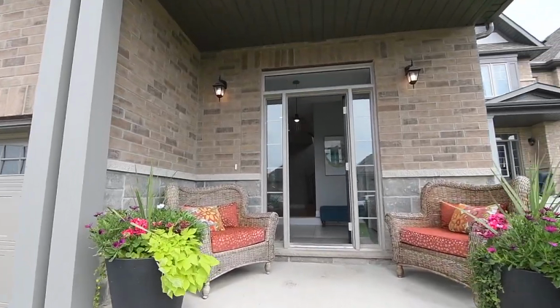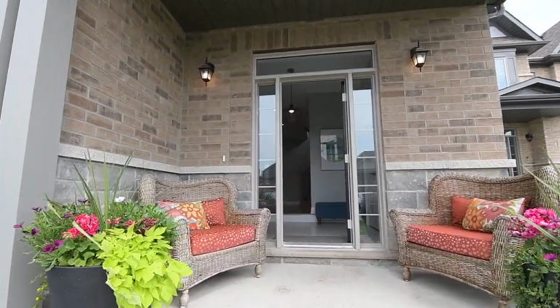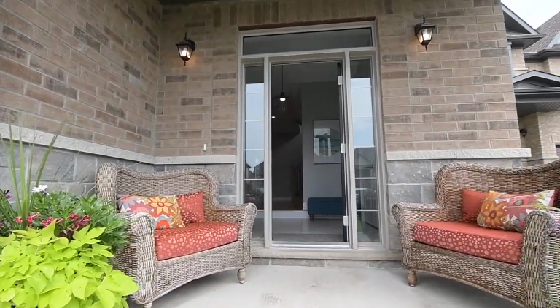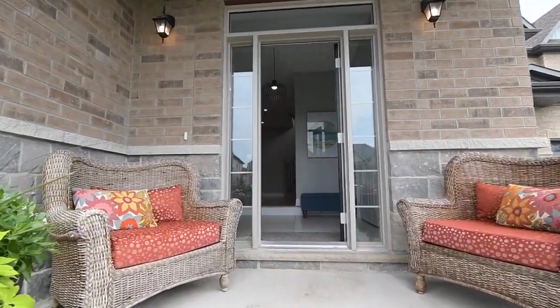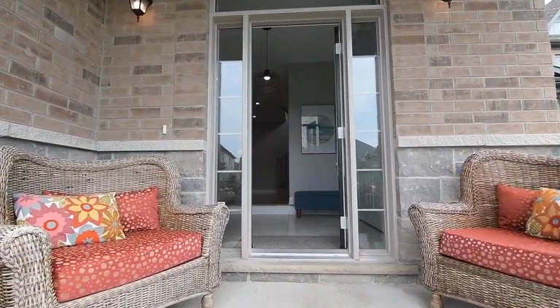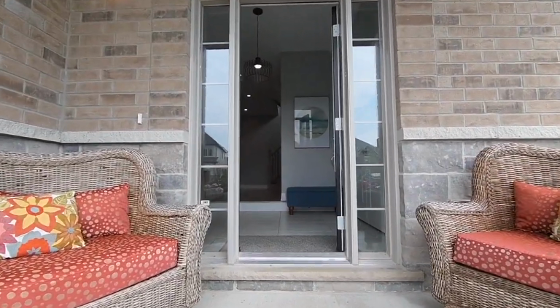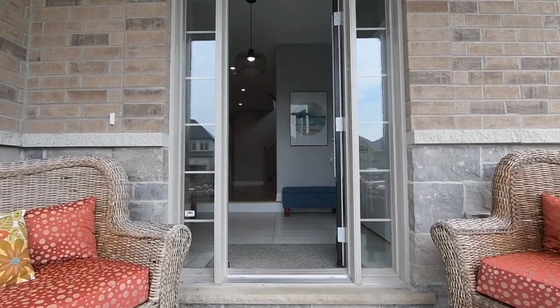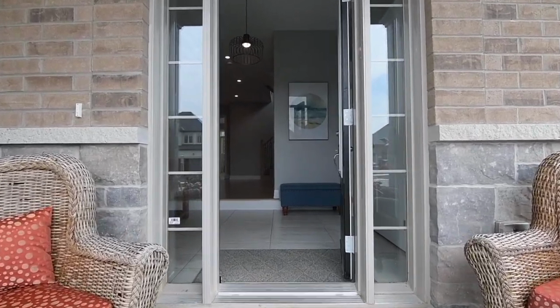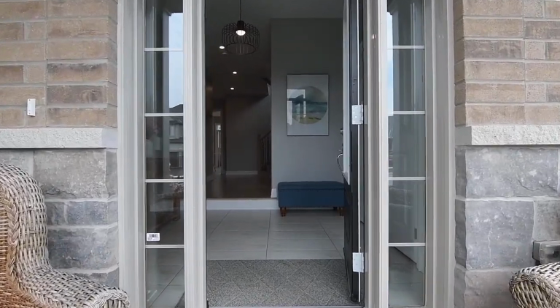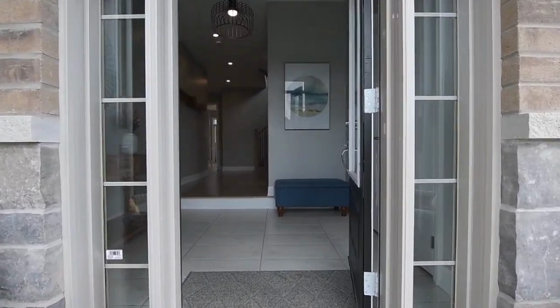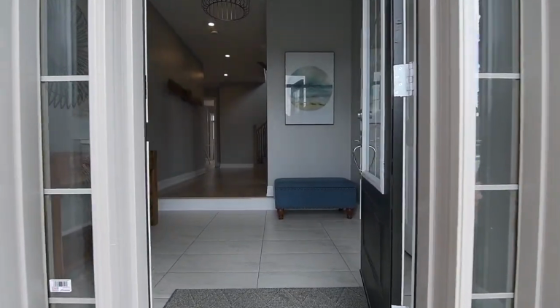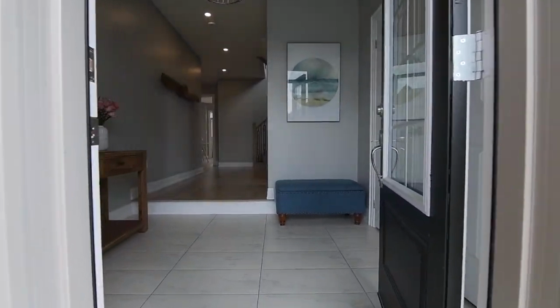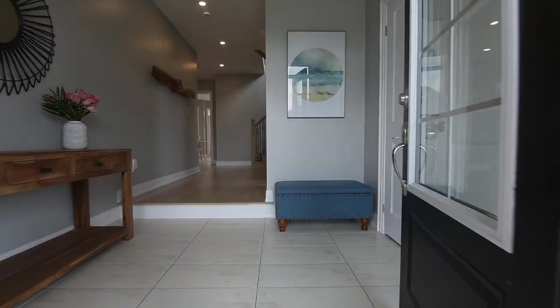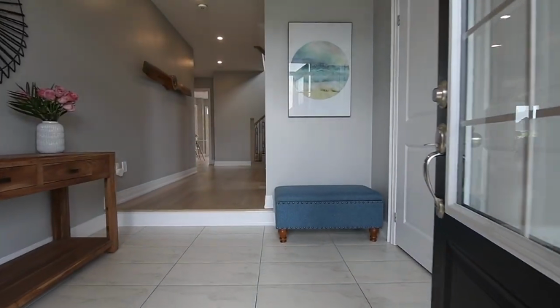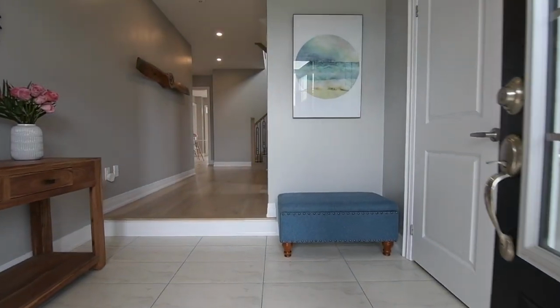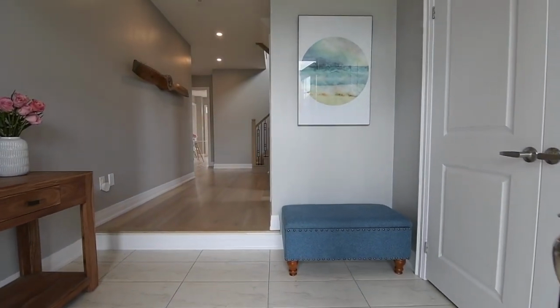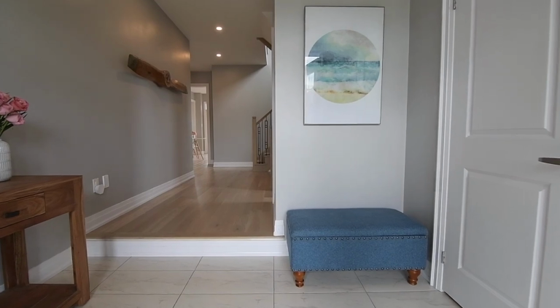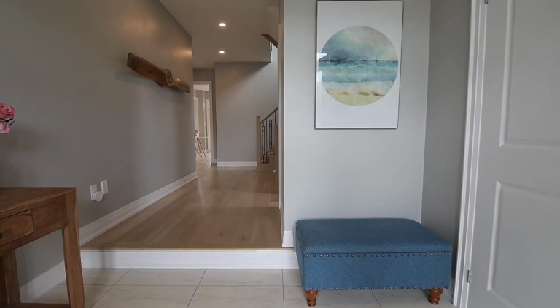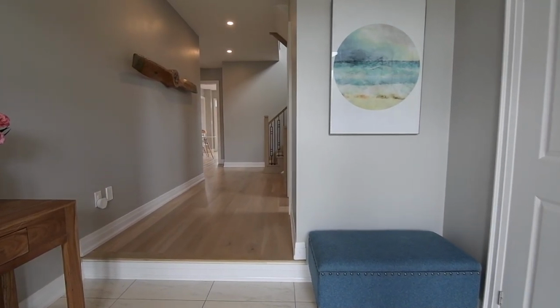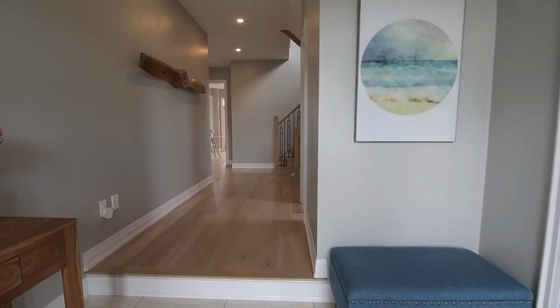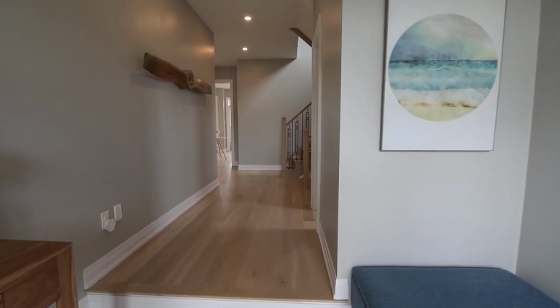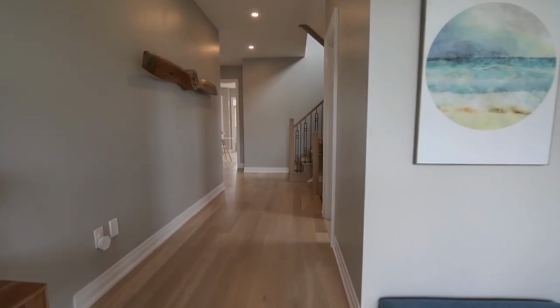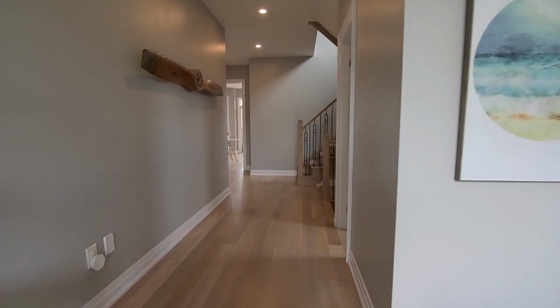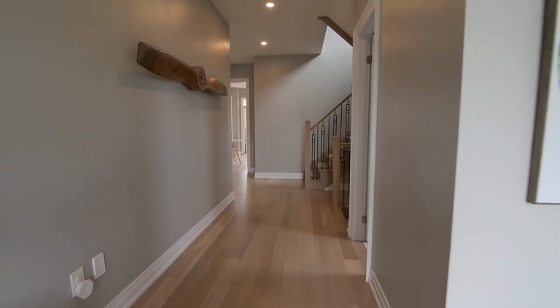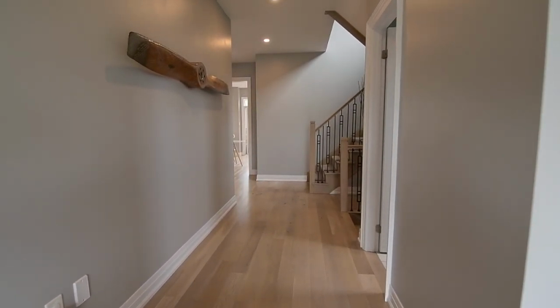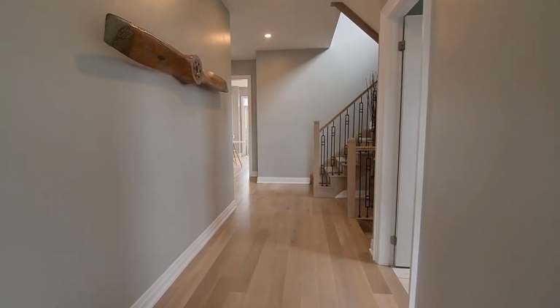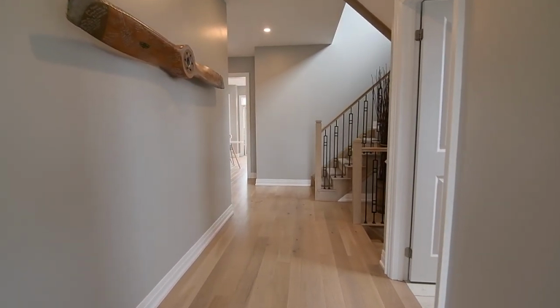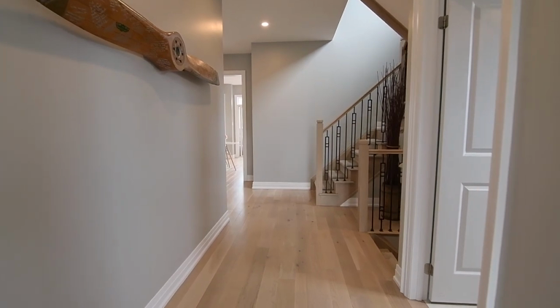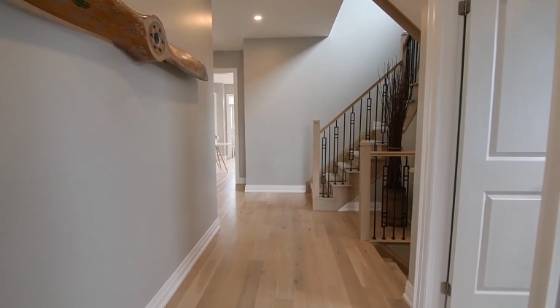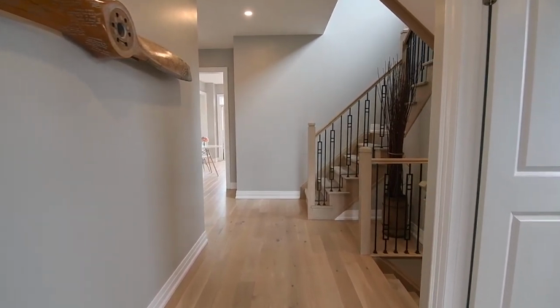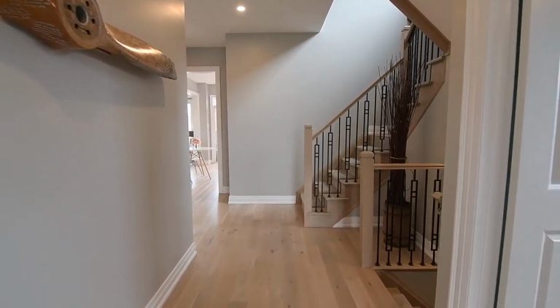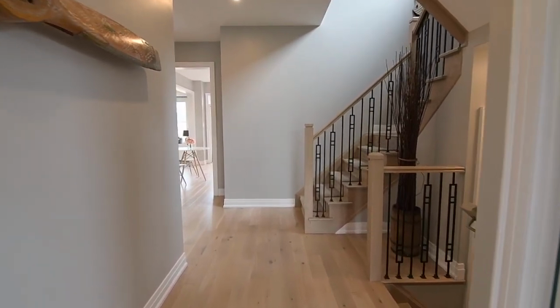This impressive Beach model showcases thousands of dollars spent in builder upgrades, including smooth ceilings, contemporary light fixtures, tiled flooring, and baseboards seen throughout the home, as well as eight additional operating windows for maximum natural light.